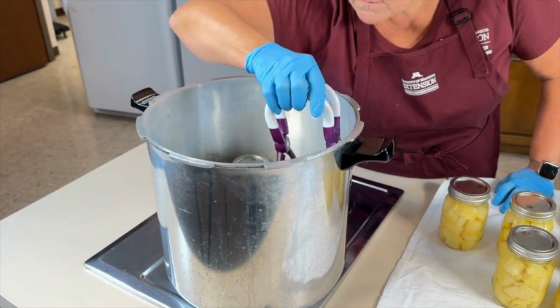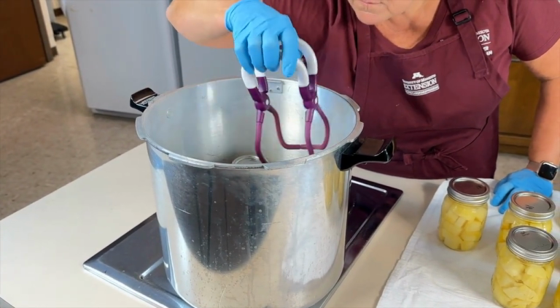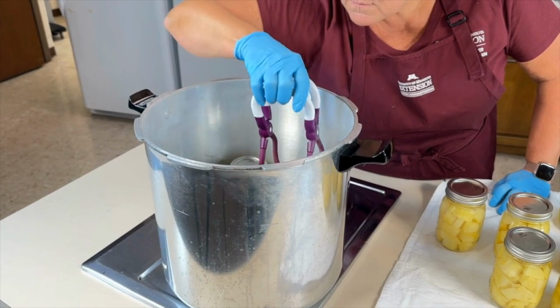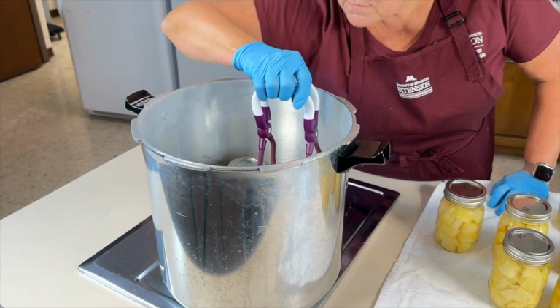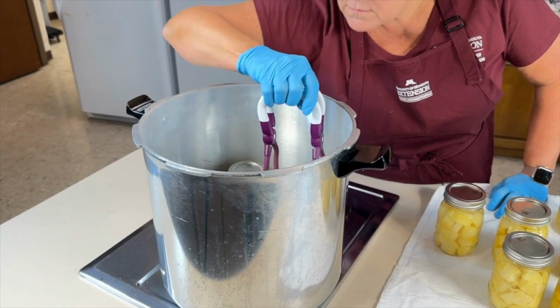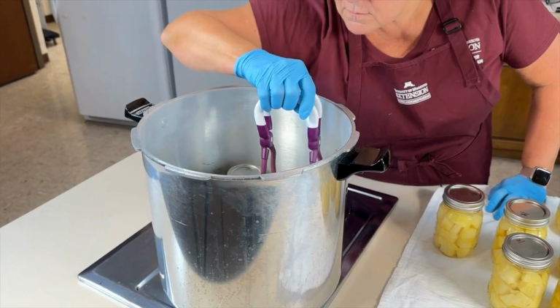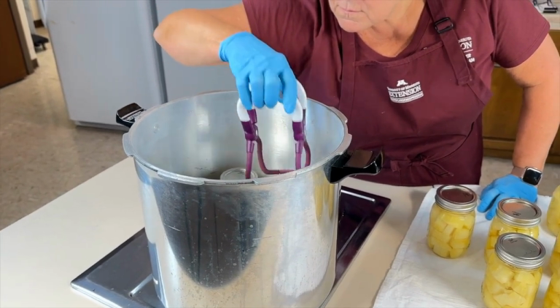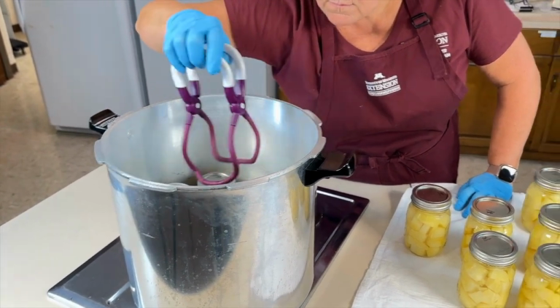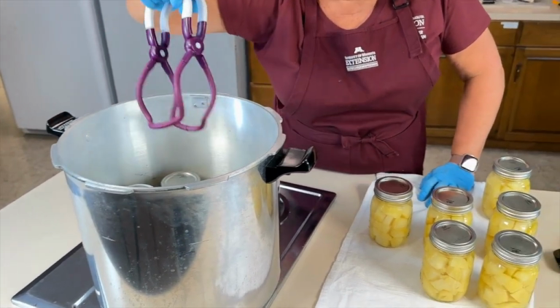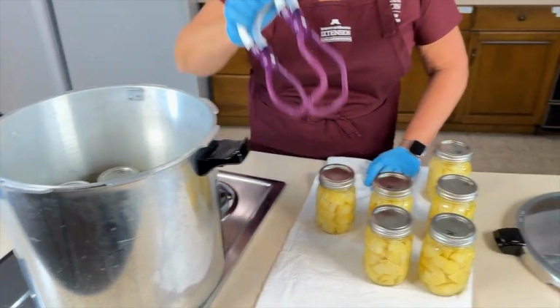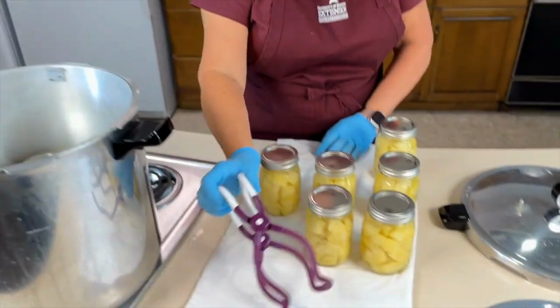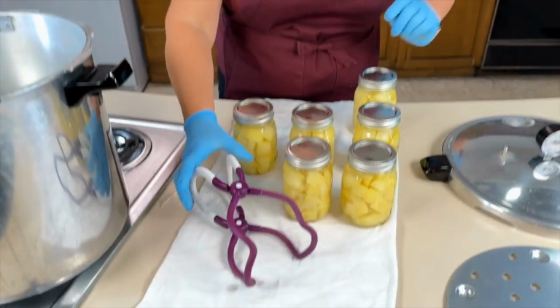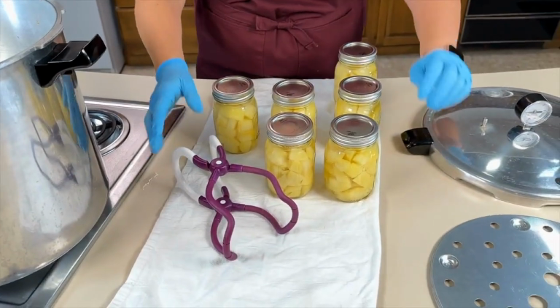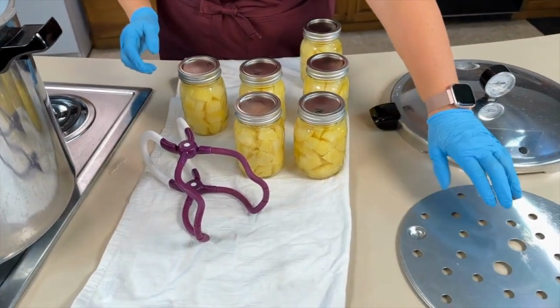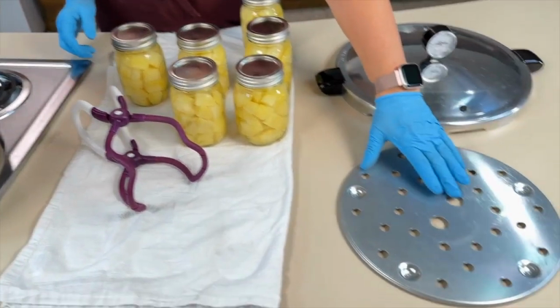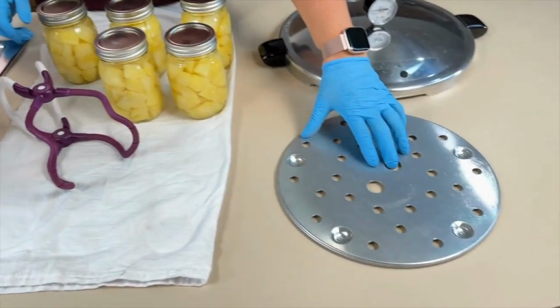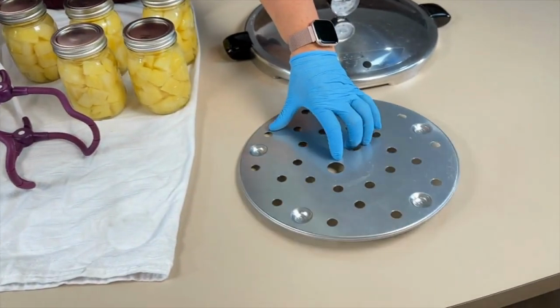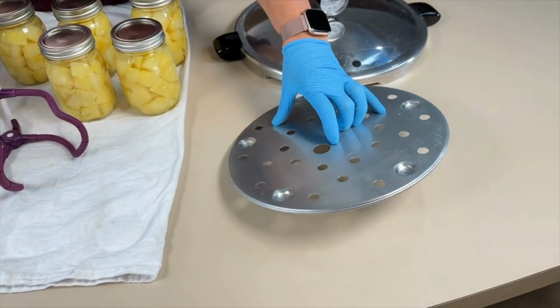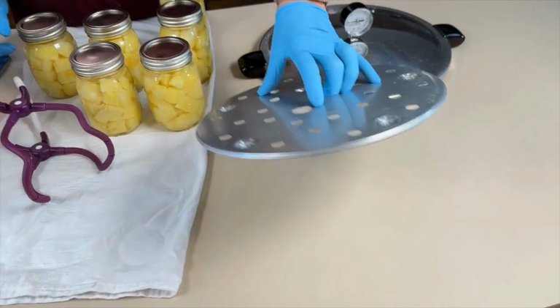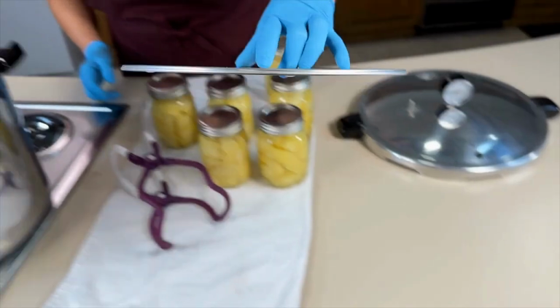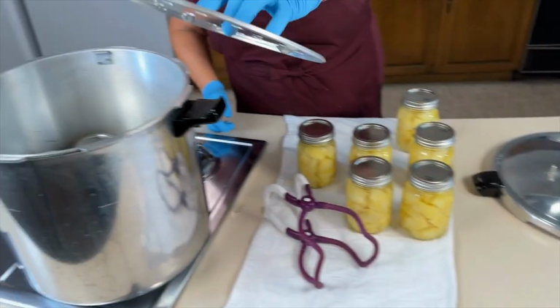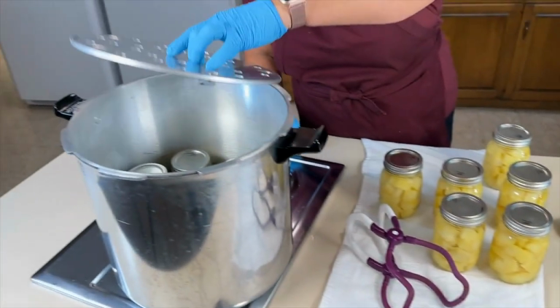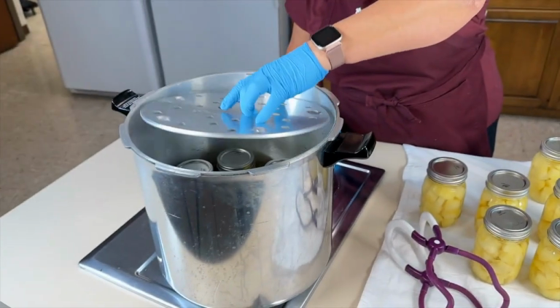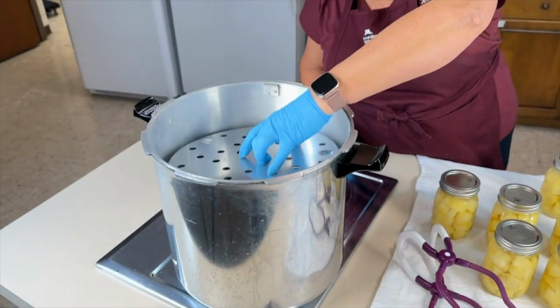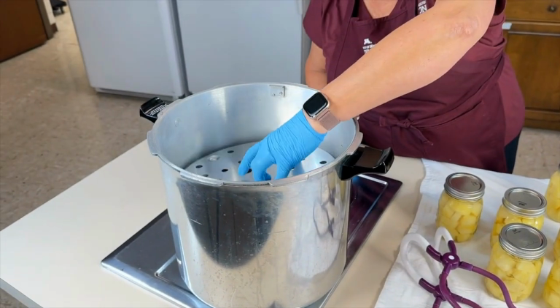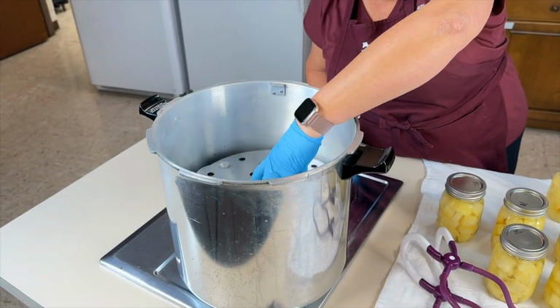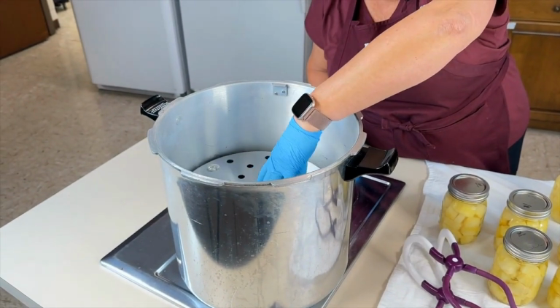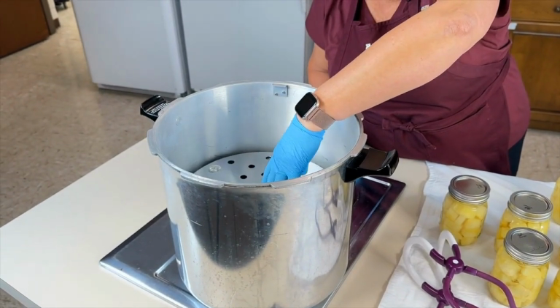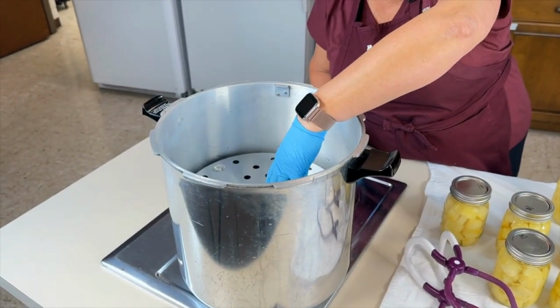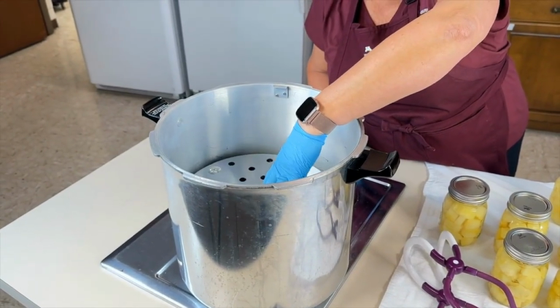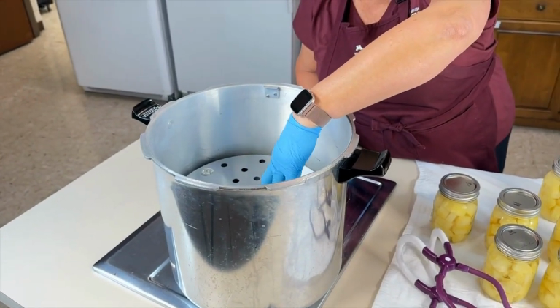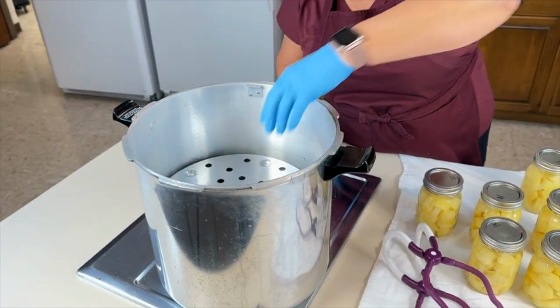In this example, we are processing the jars in two layers. Place a second perforated rack on top of the bottom layer of jars, then place the remaining jars on top.